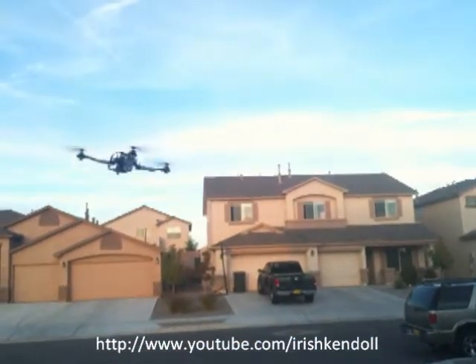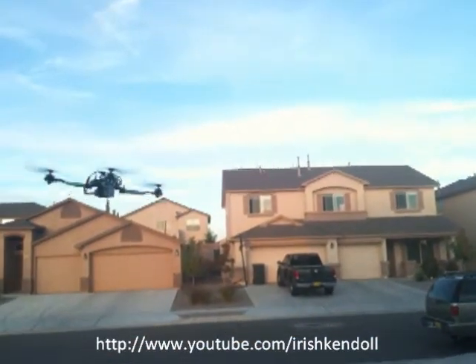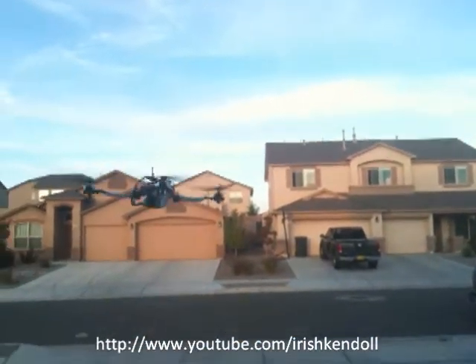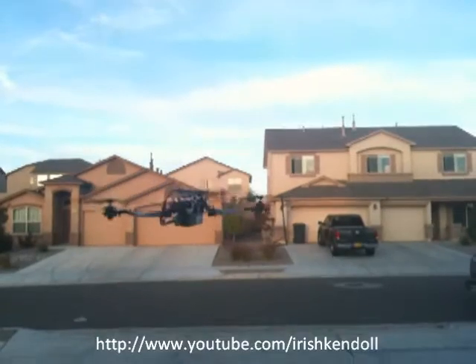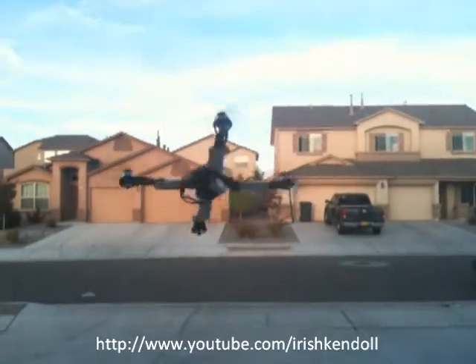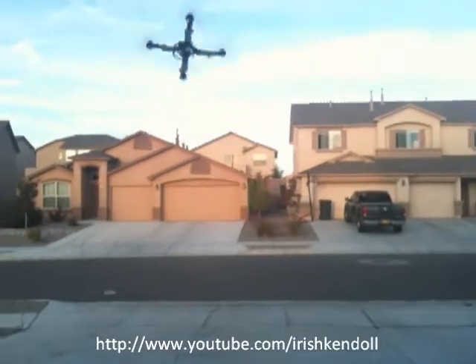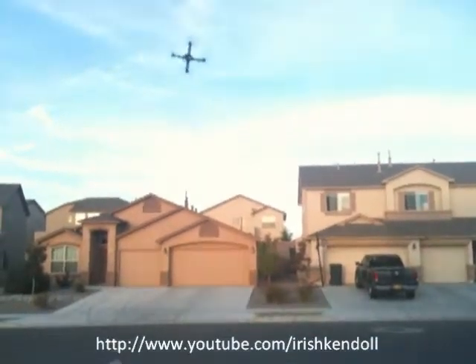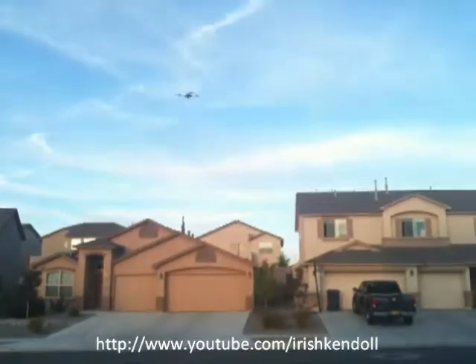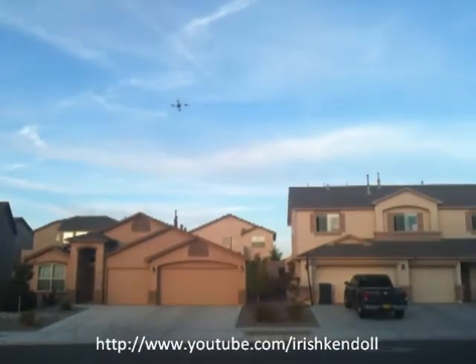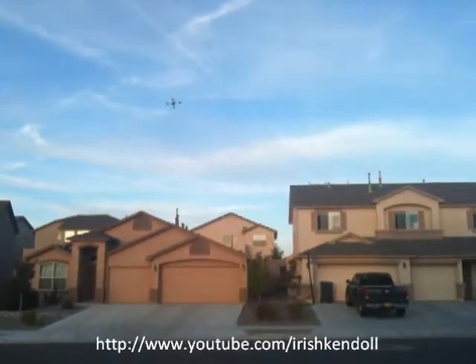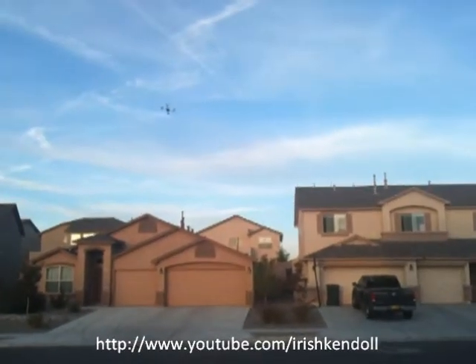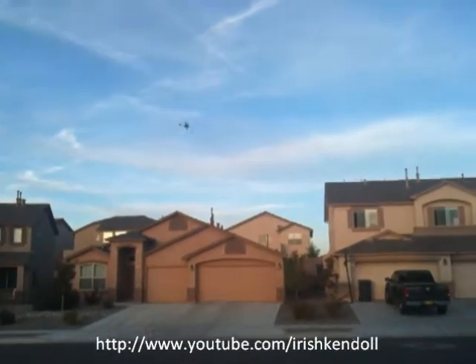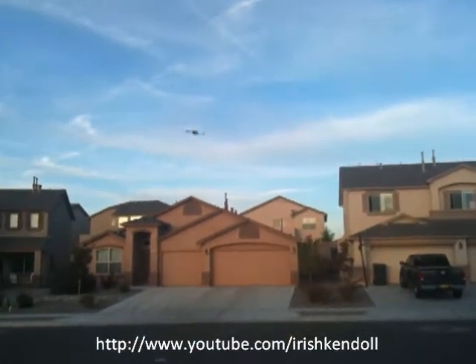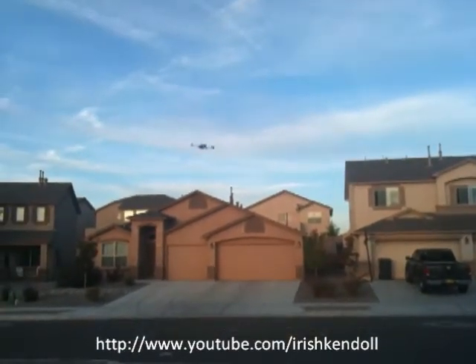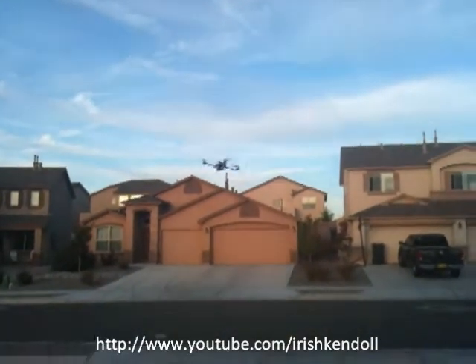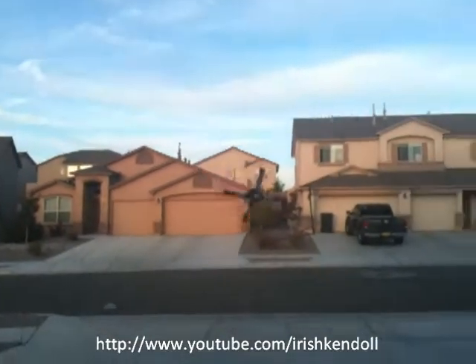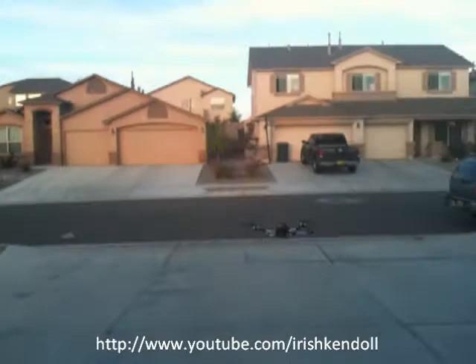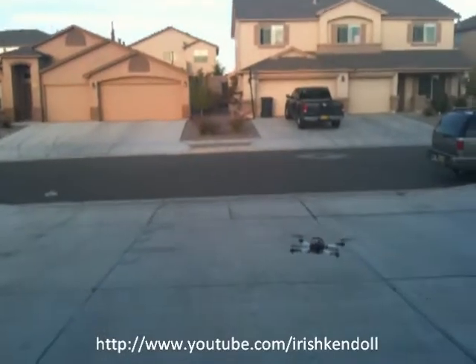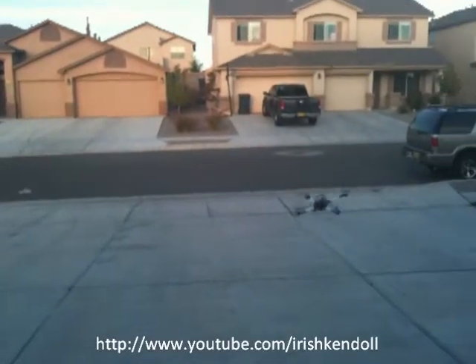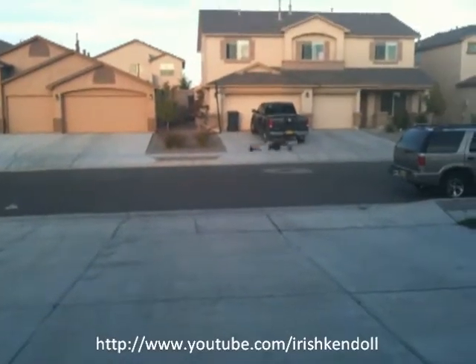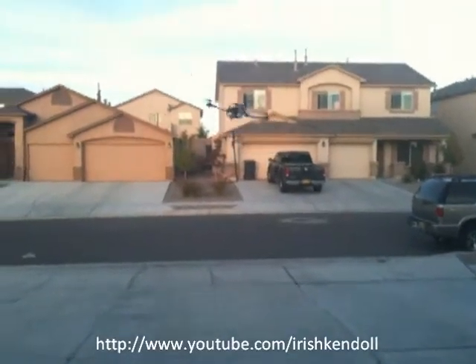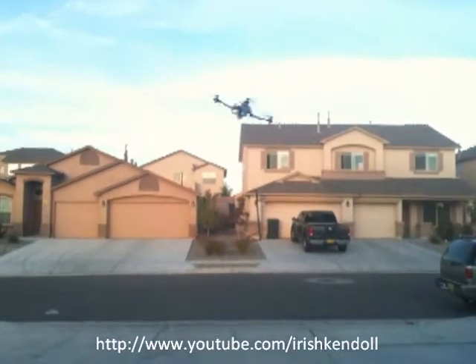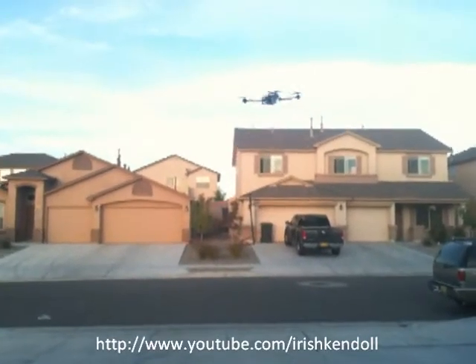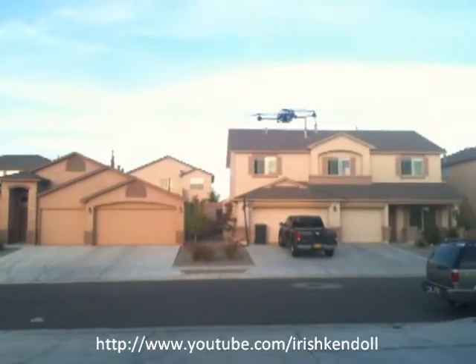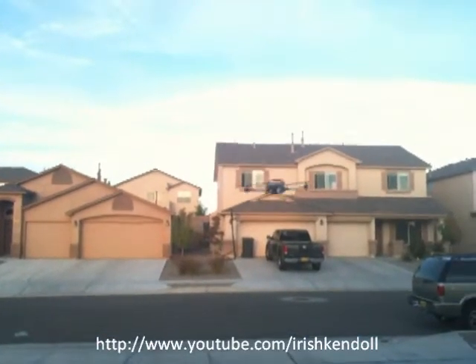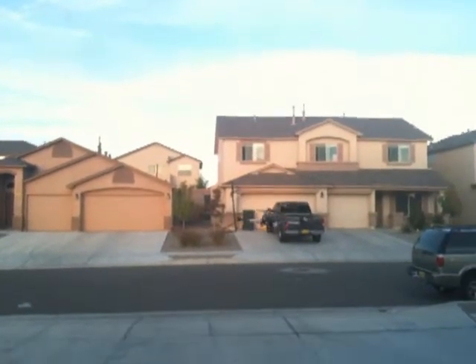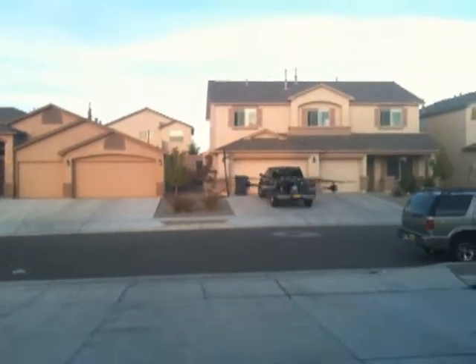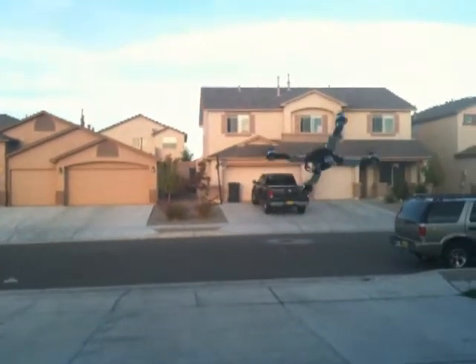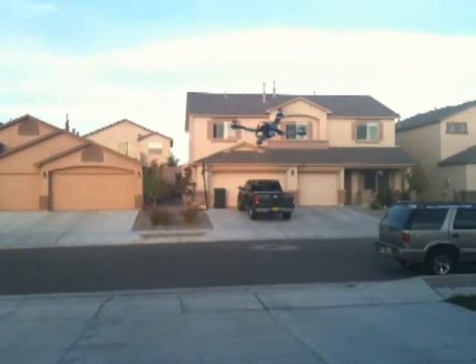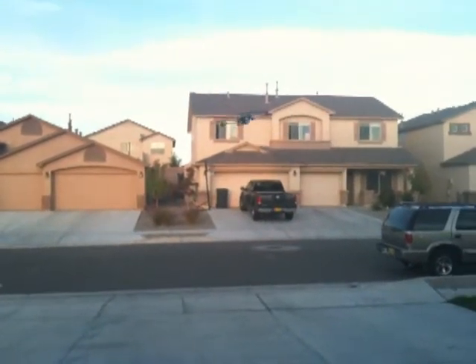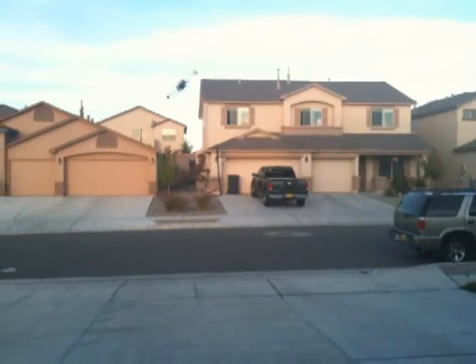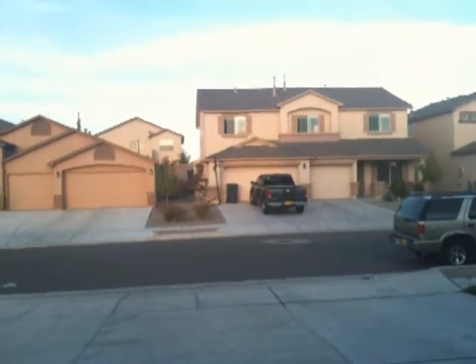I have to do some basic maneuvers. It's handling just like my XBL out here. If you see my XBL videos, I'll go back and forth this way.